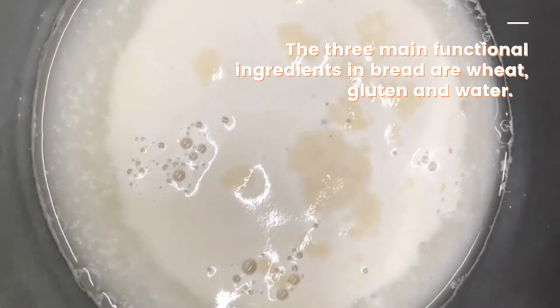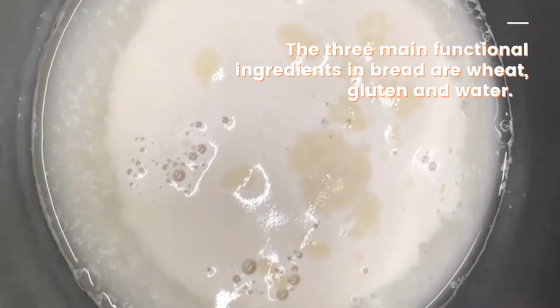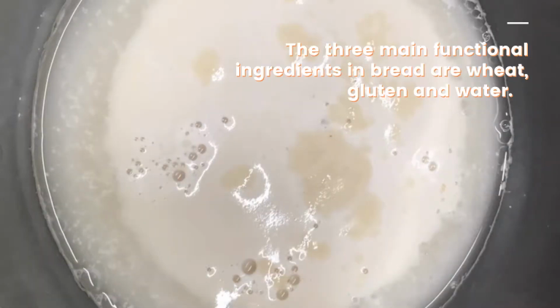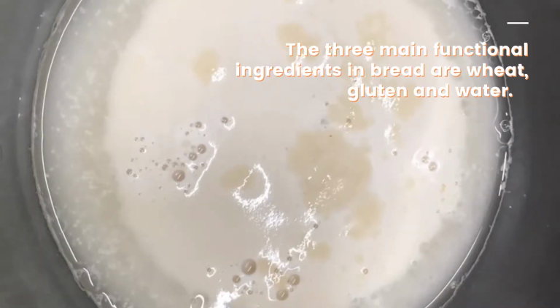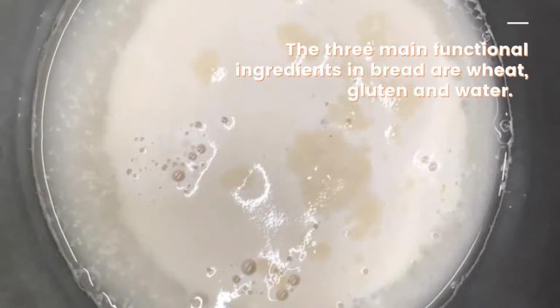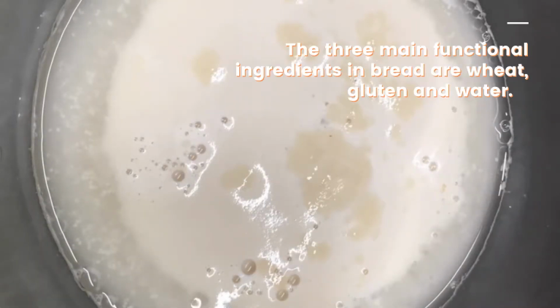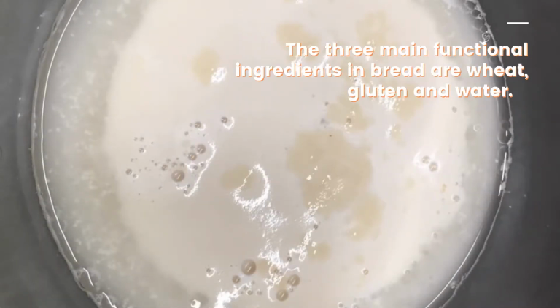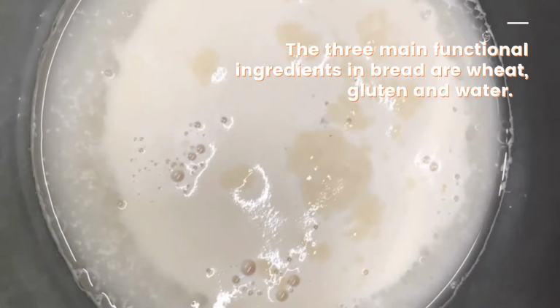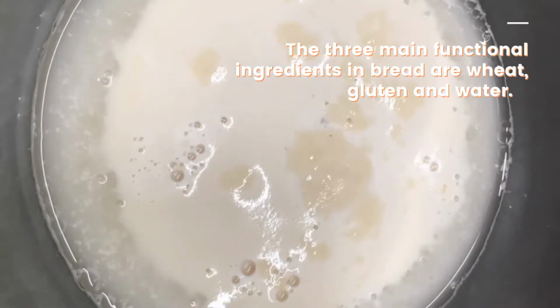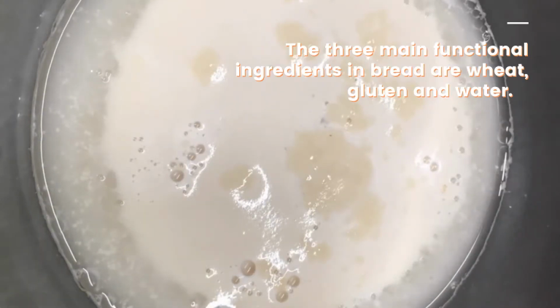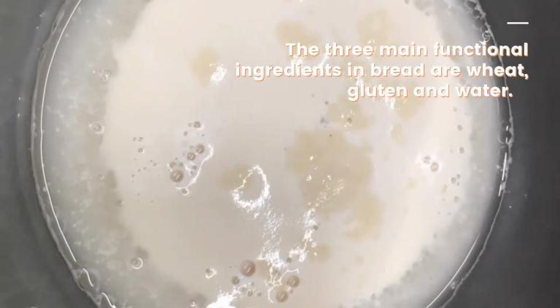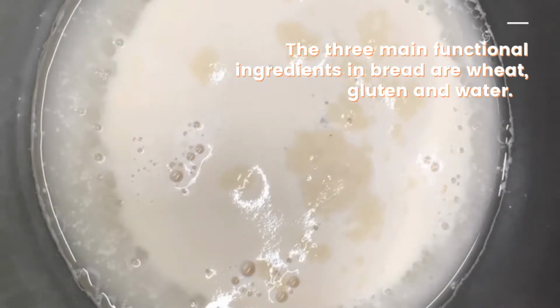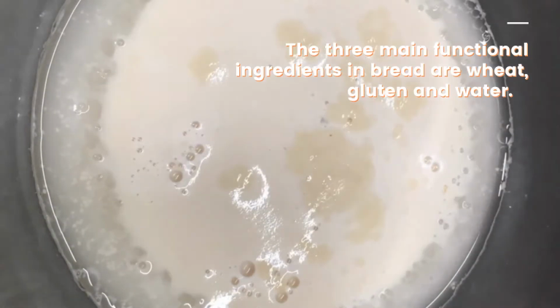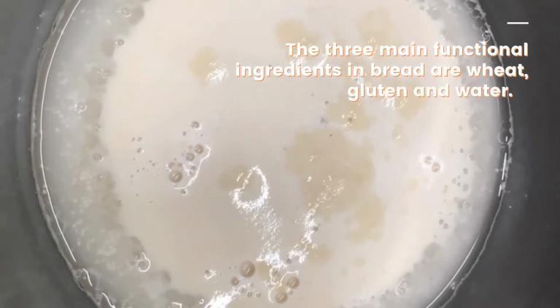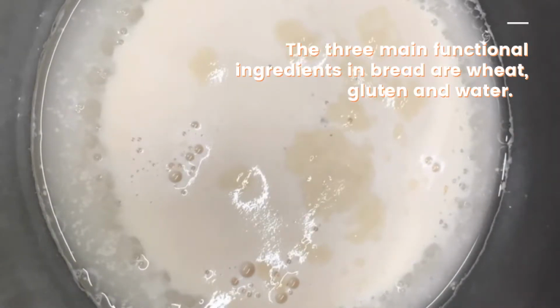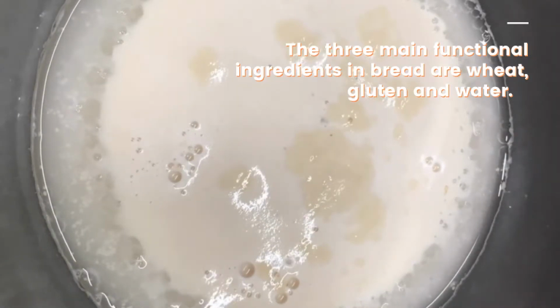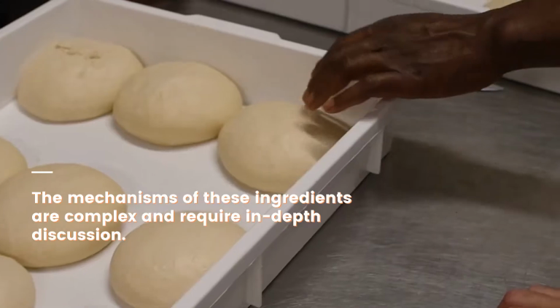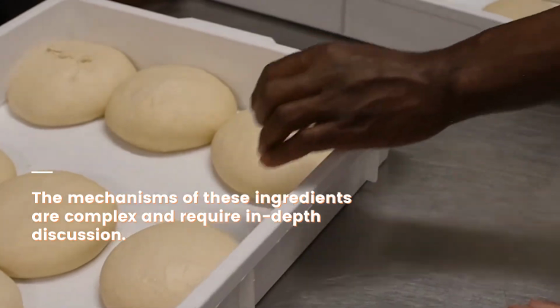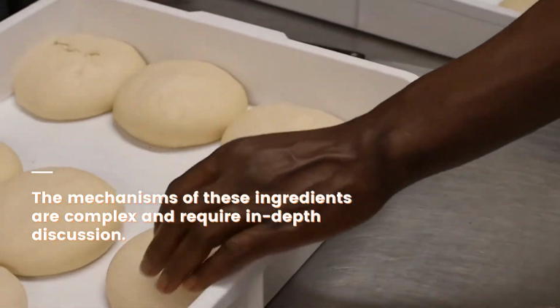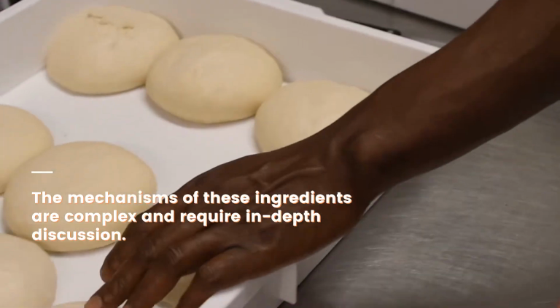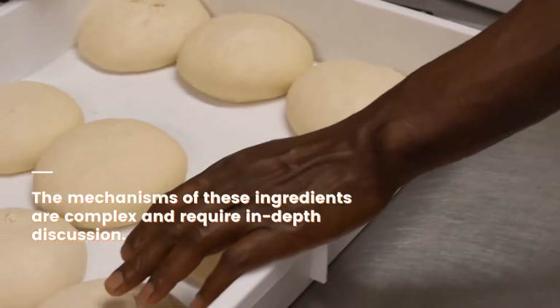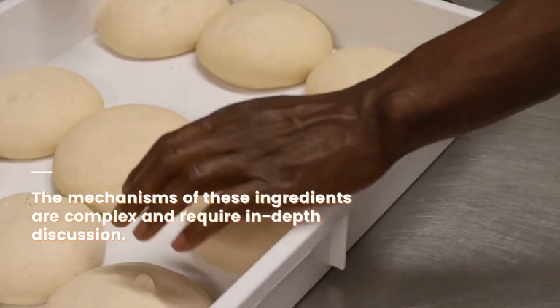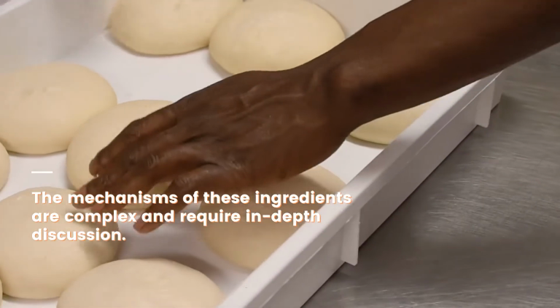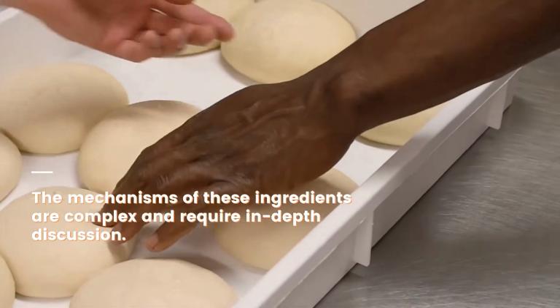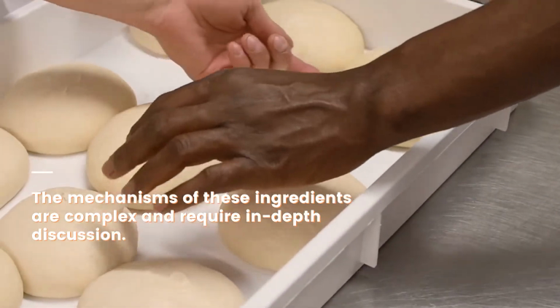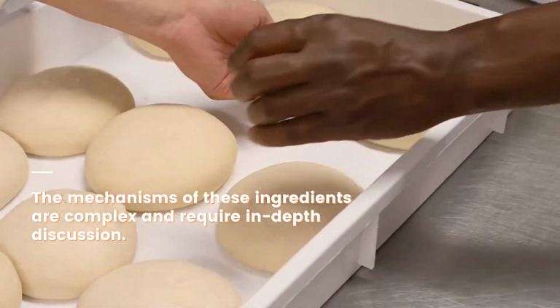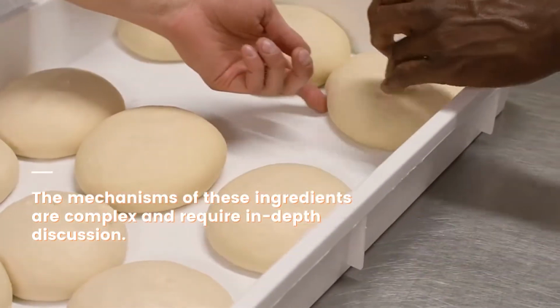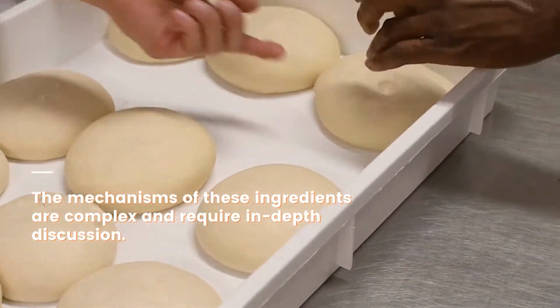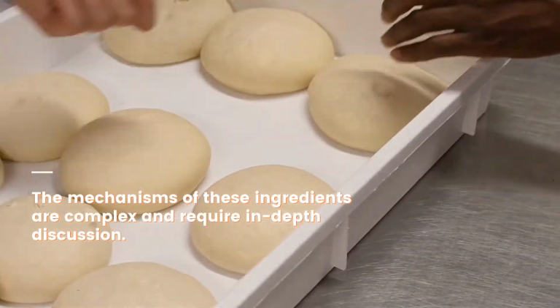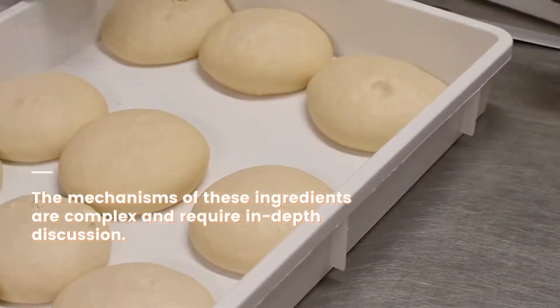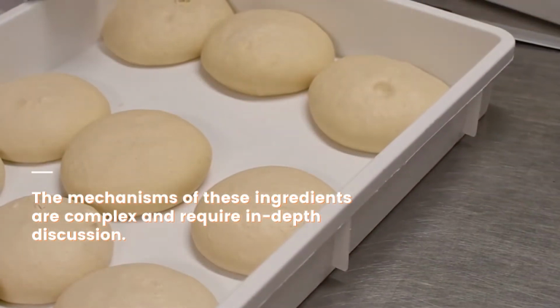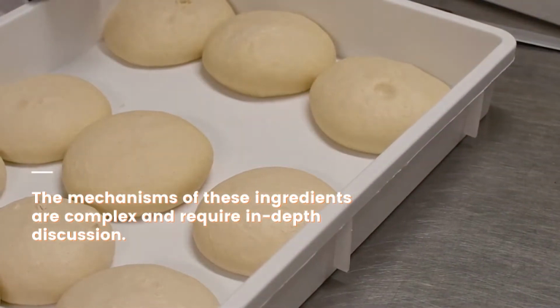The three main functional ingredients in bread are wheat, gluten, and water. The mechanisms of these ingredients are complex and require in-depth discussion.